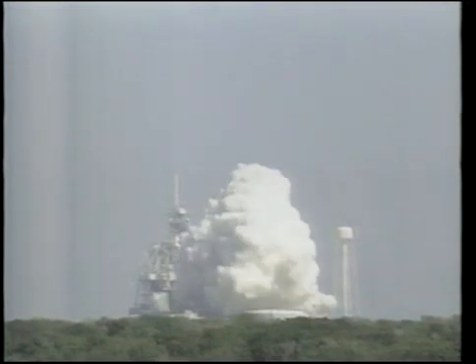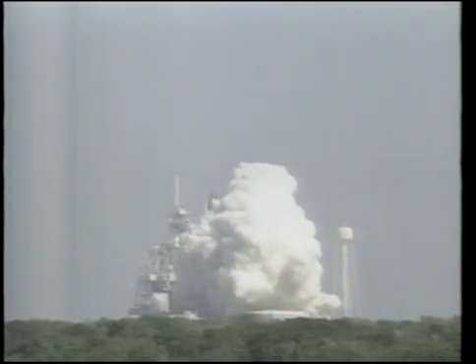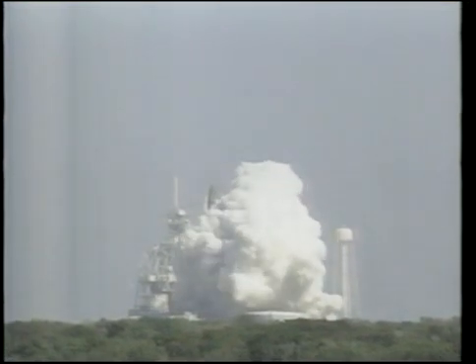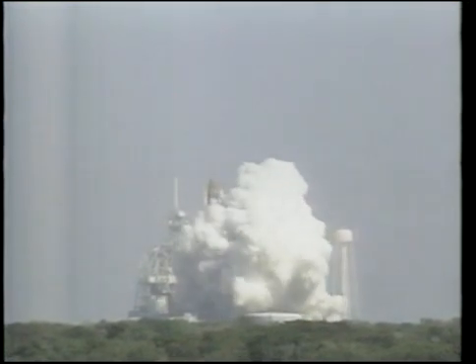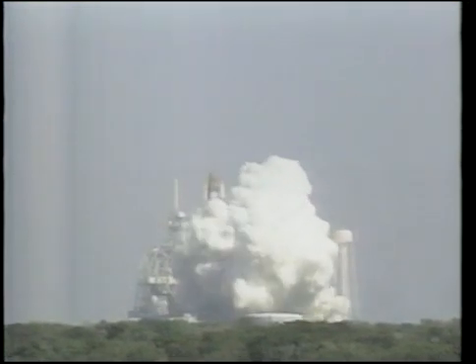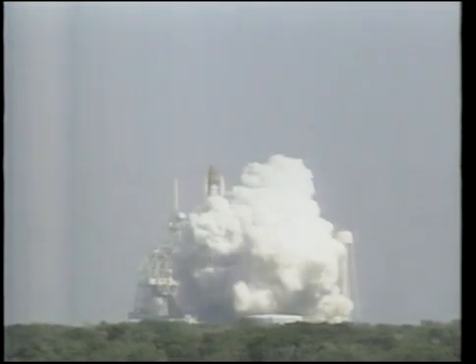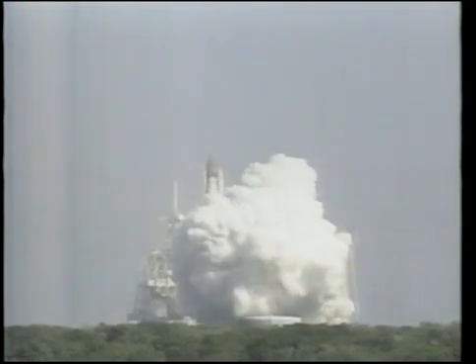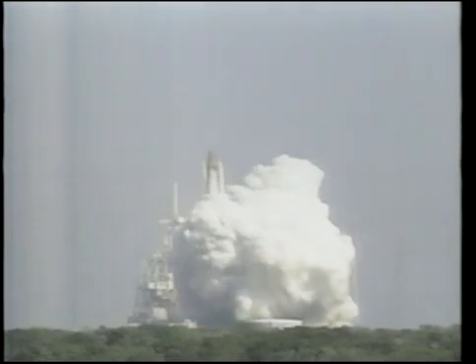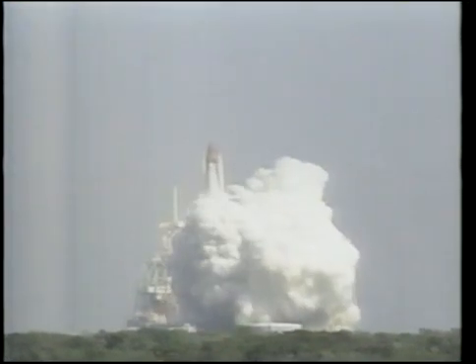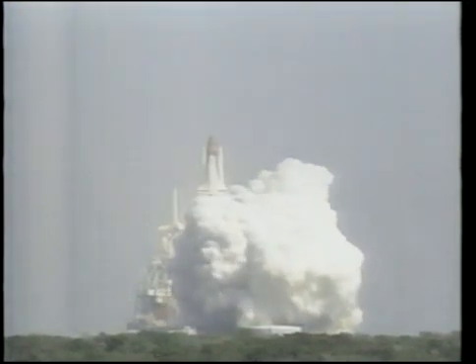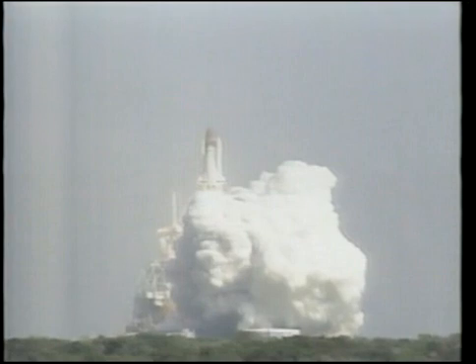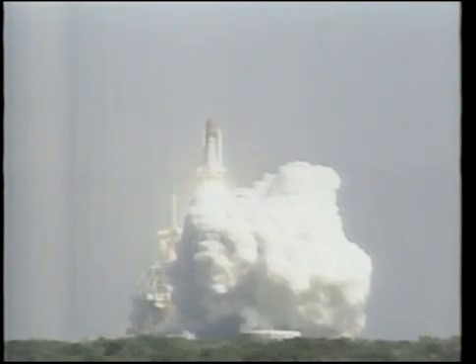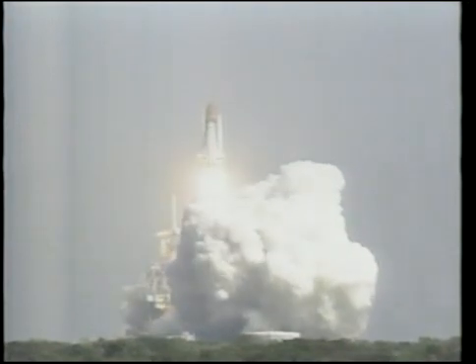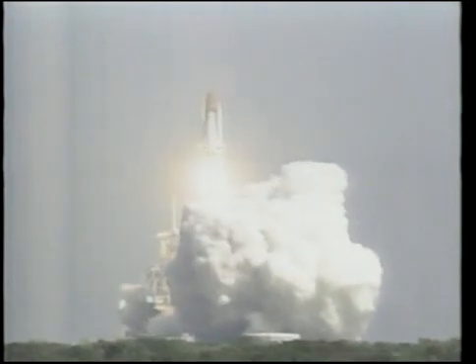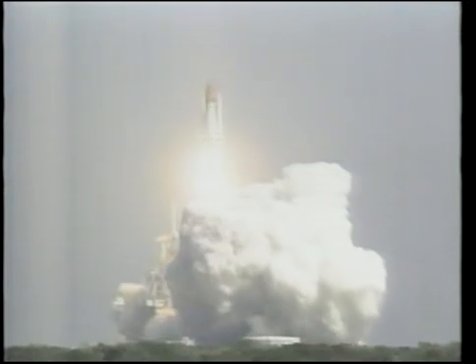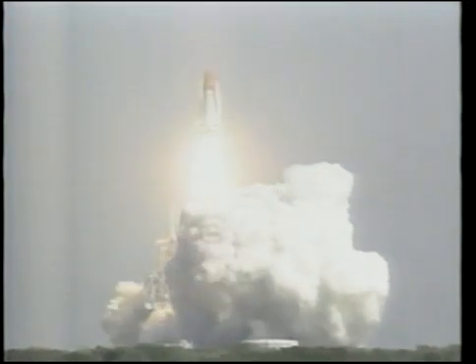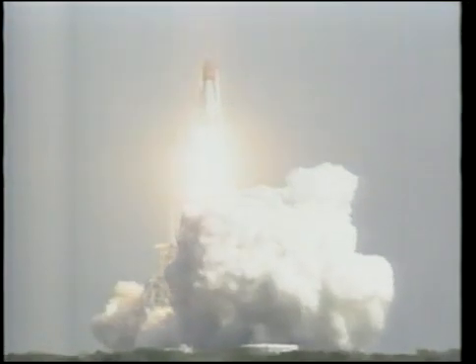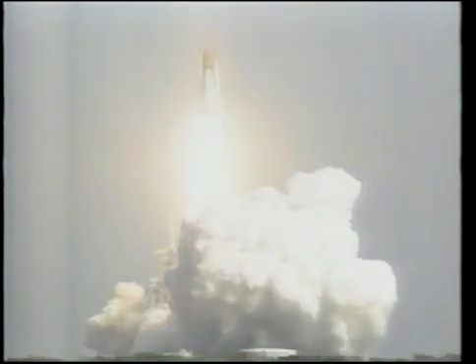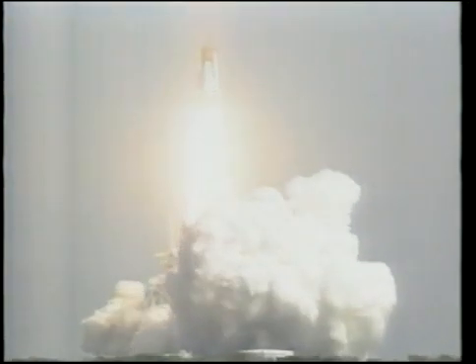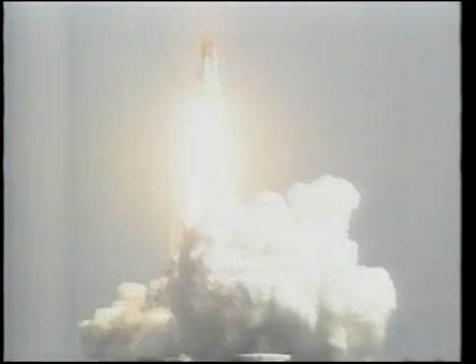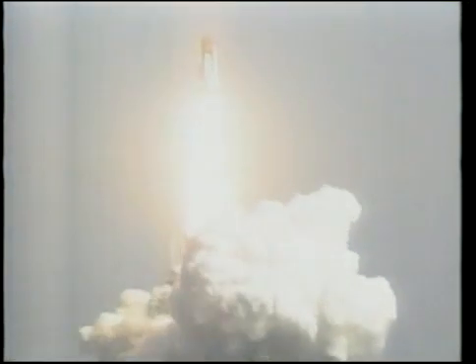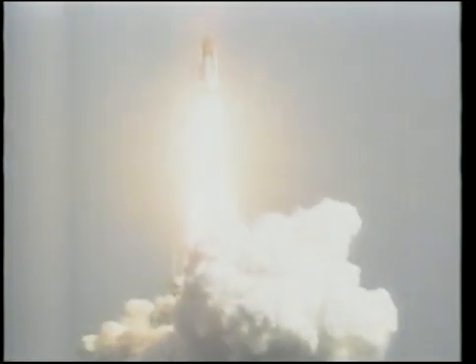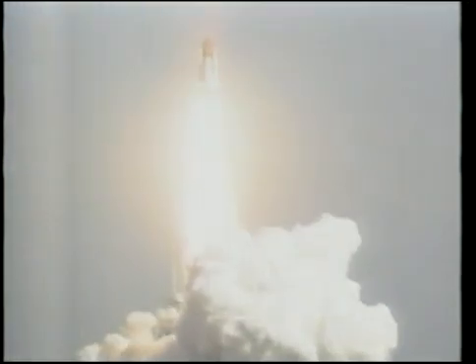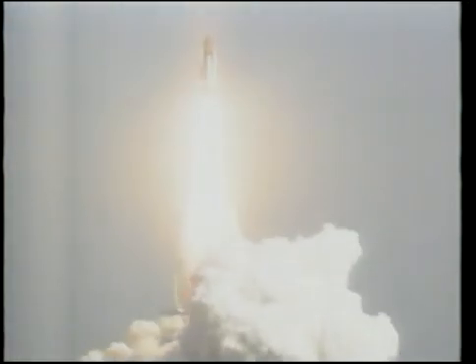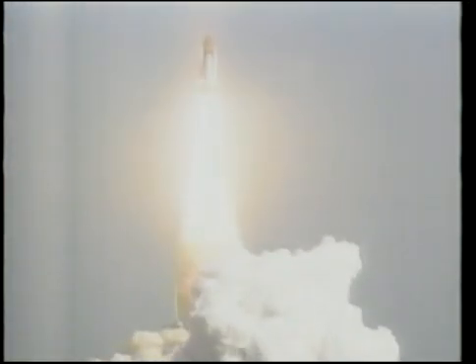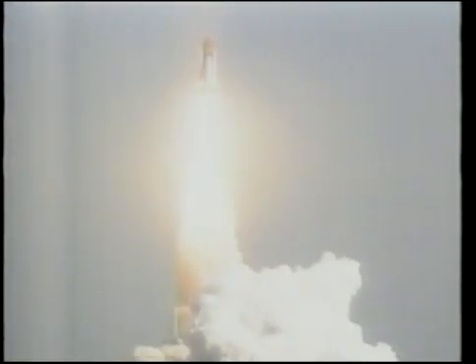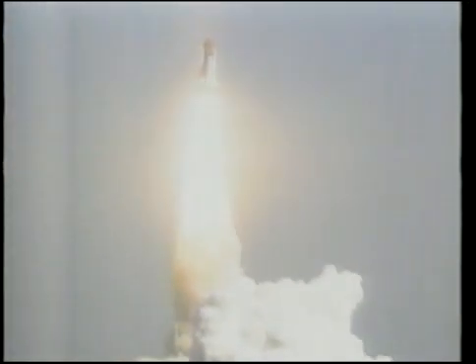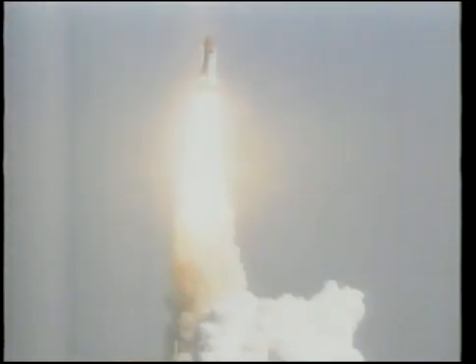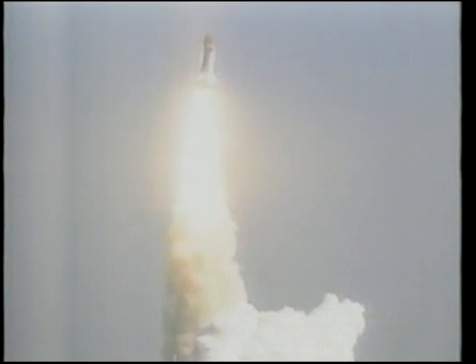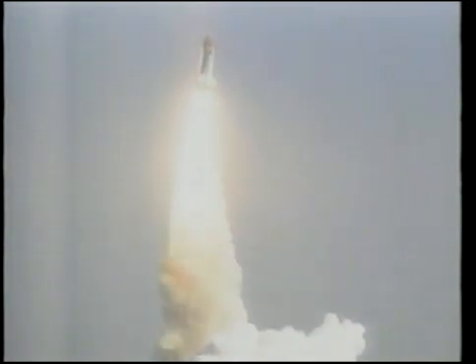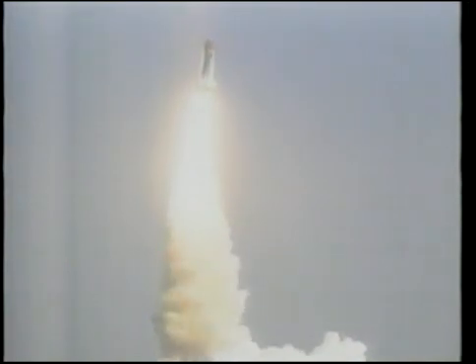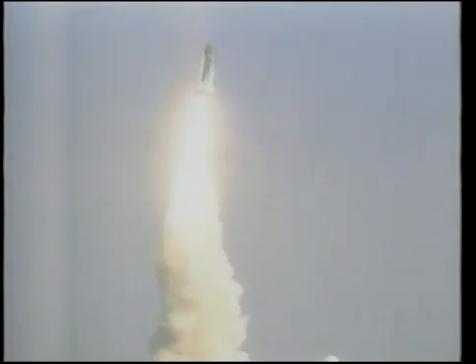SRB ignition and liftoff. Liftoff of STS-29 as Discovery clears the tower. Roll, pull, pull, pull down. Roger, roll, Discovery.